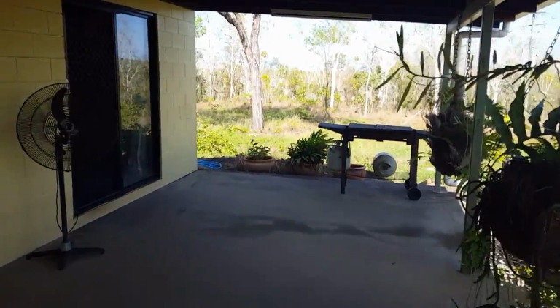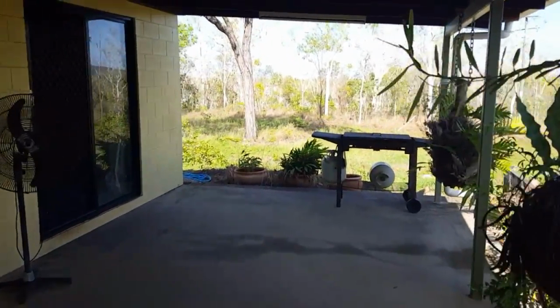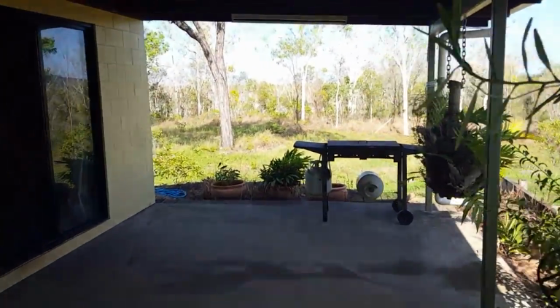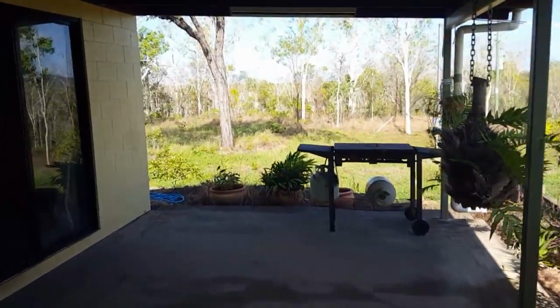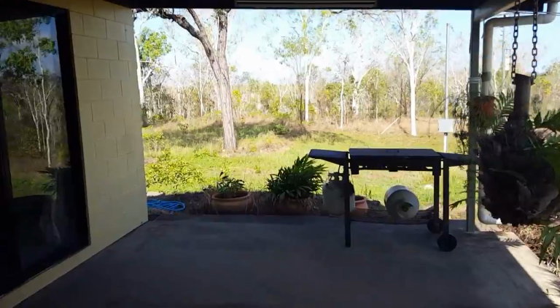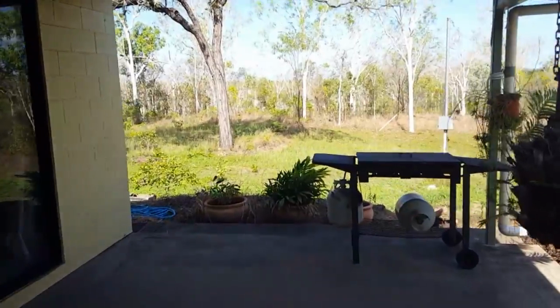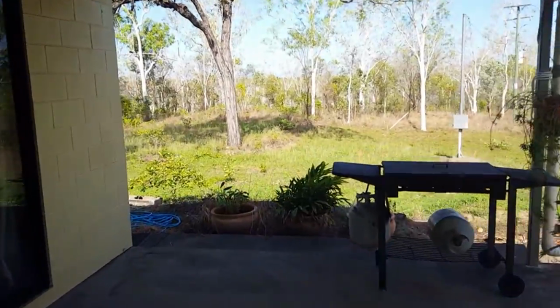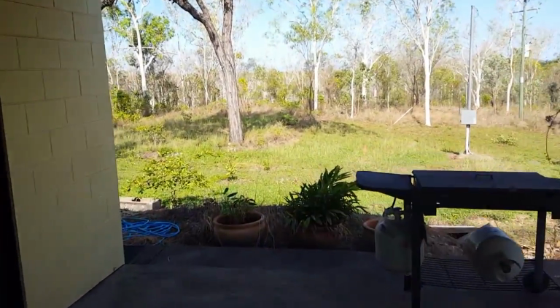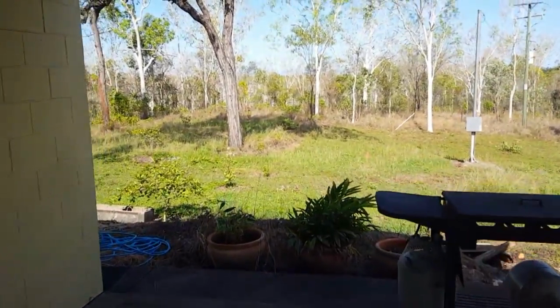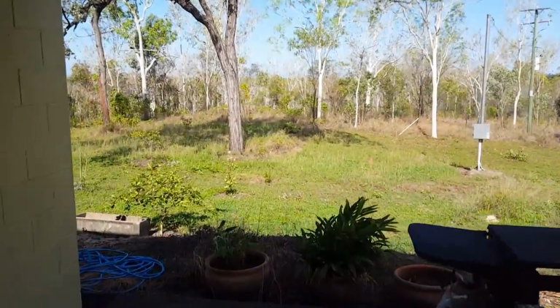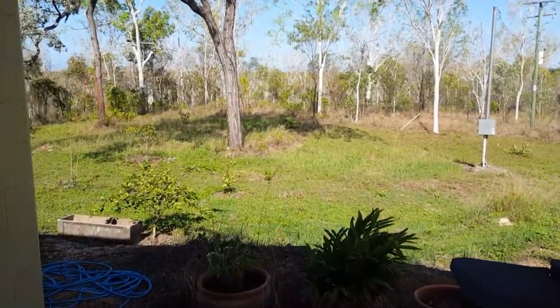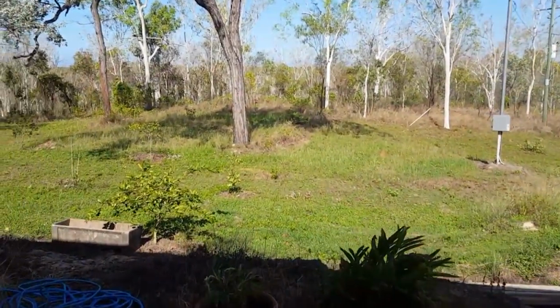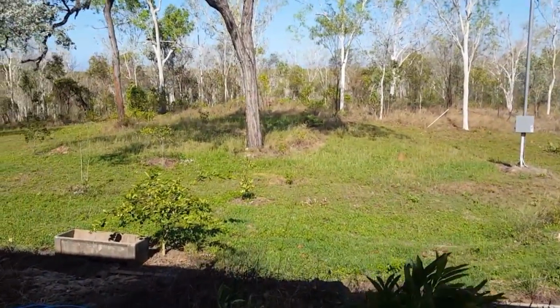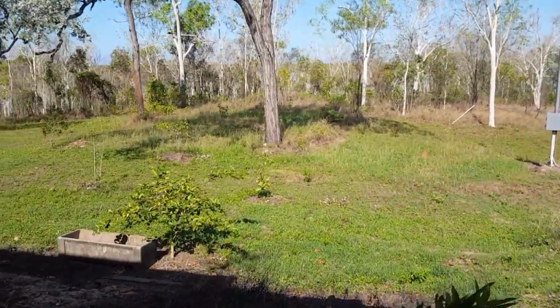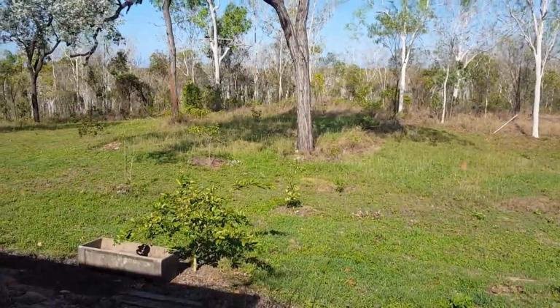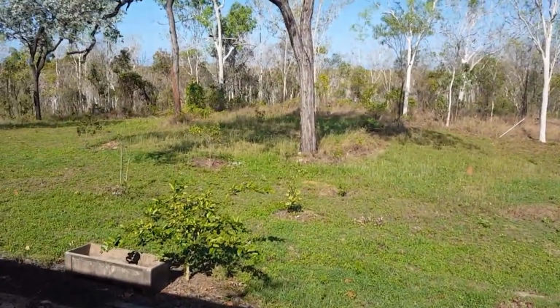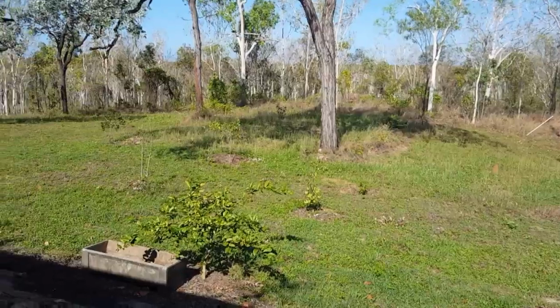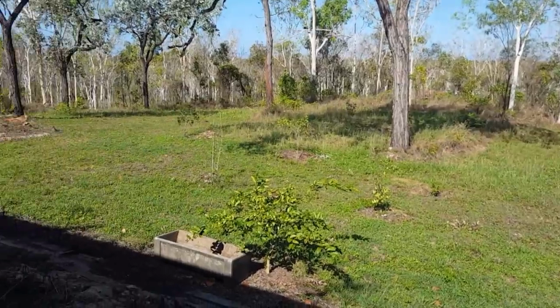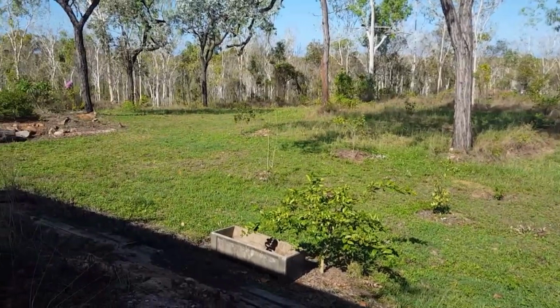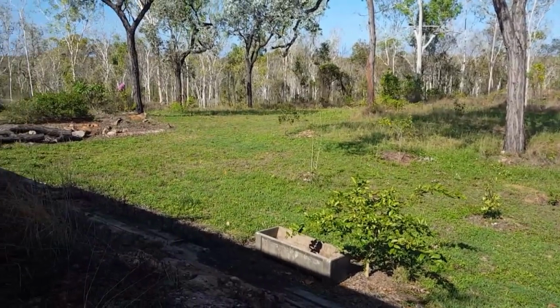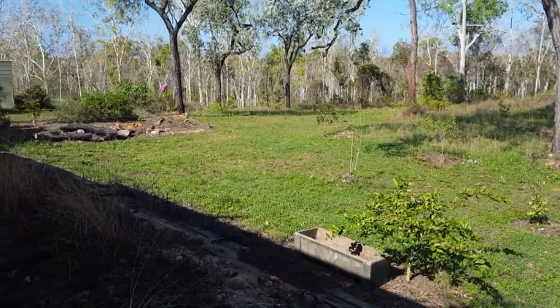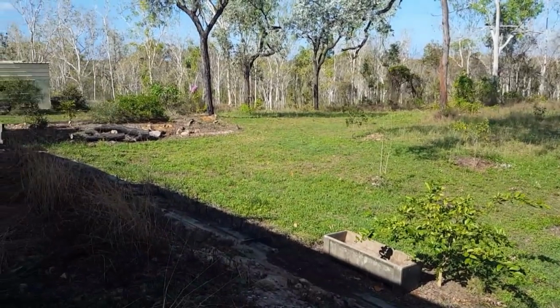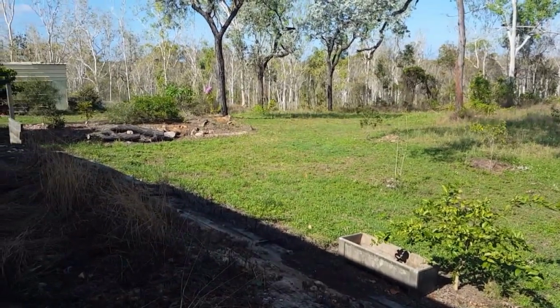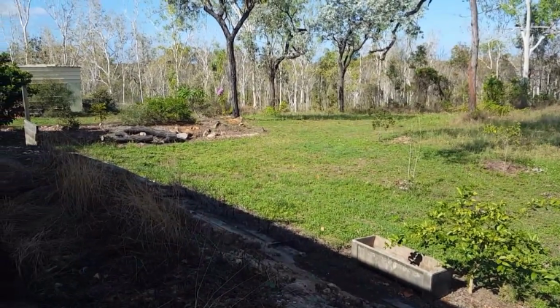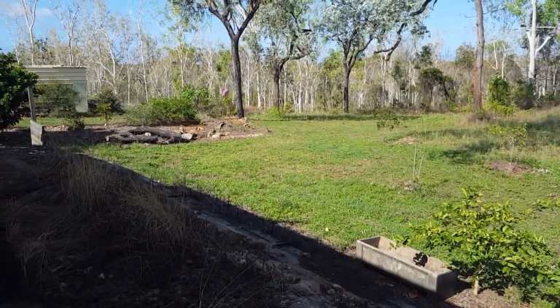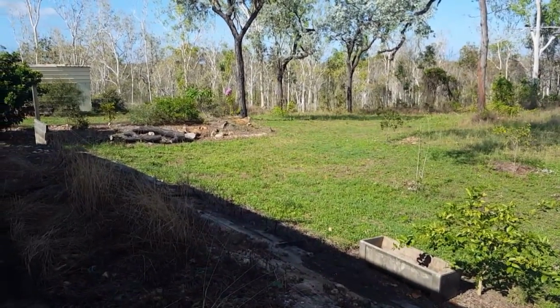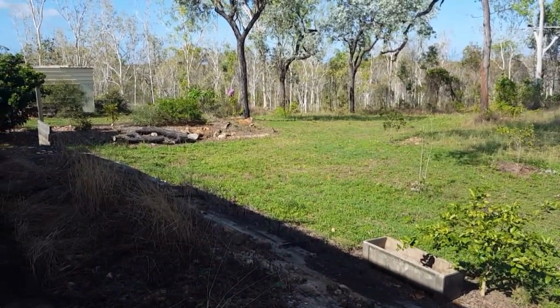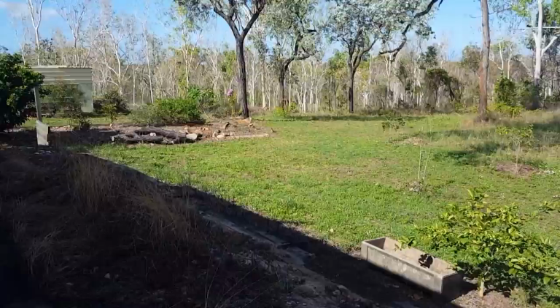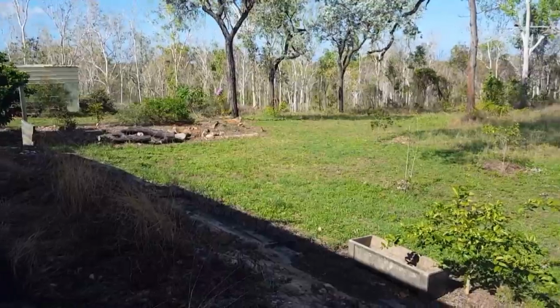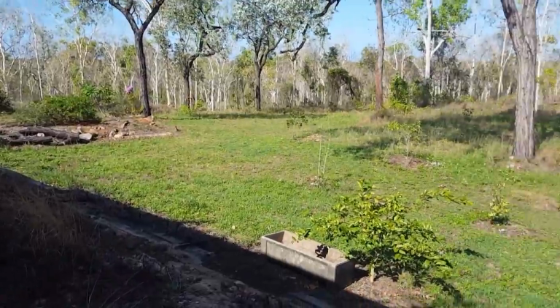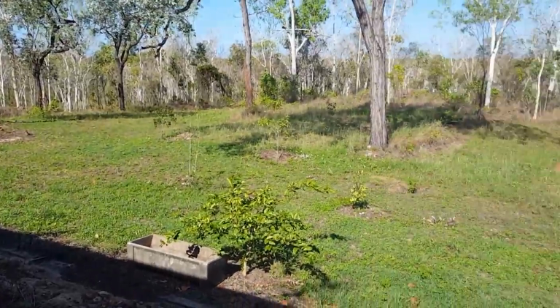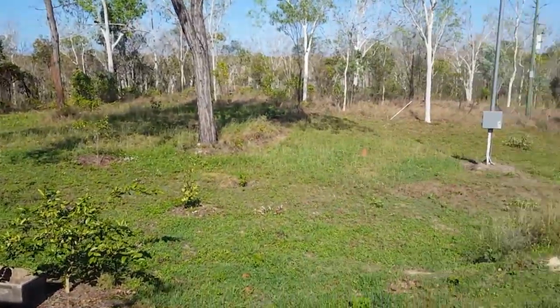Very, very quiet here — this could be any day of the week, could be a Sunday, could be a Saturday, doesn't matter. Lots of flat space too. So if you wanted to build a granny flat, you certainly could do that.